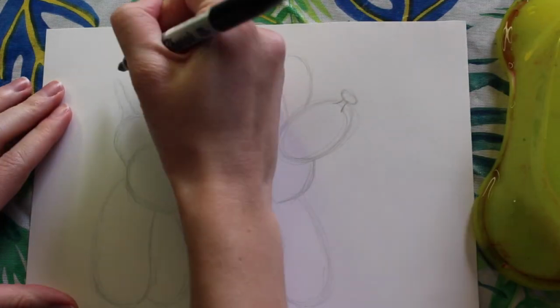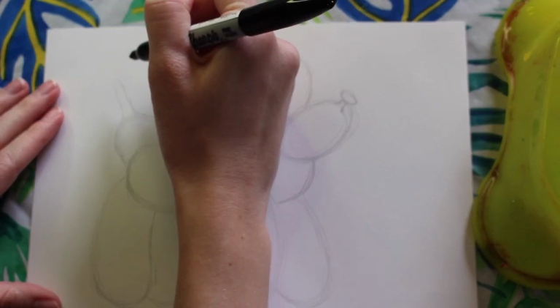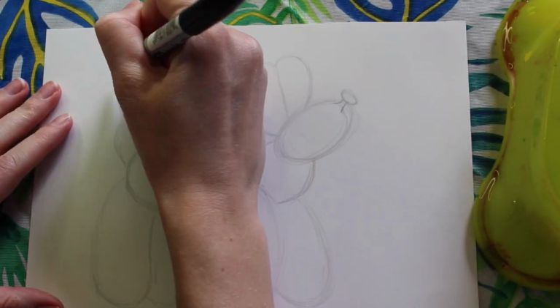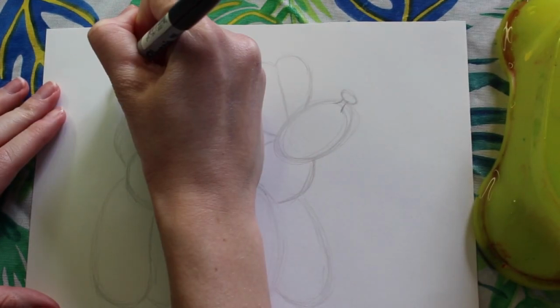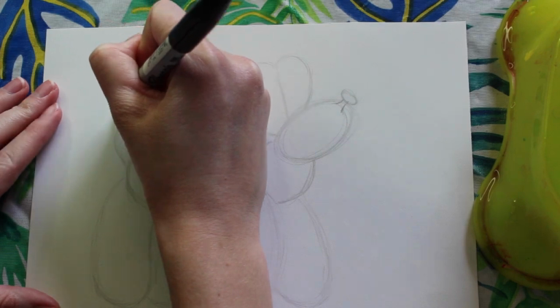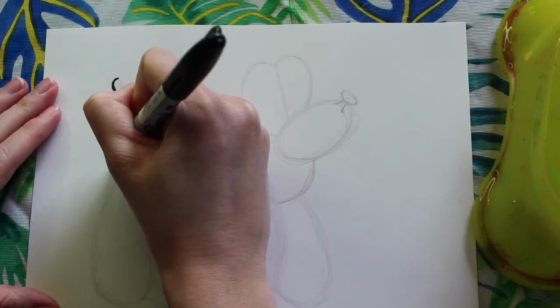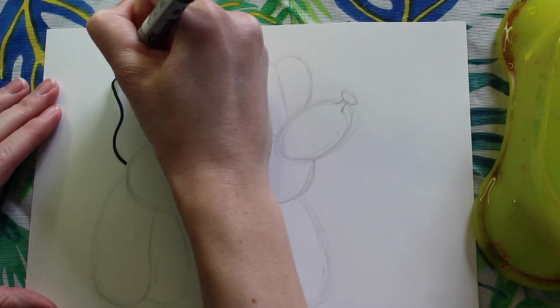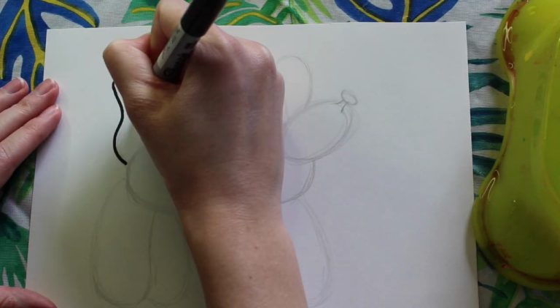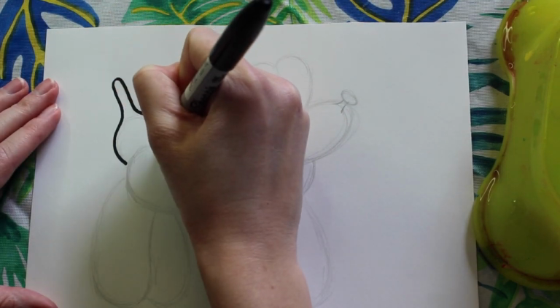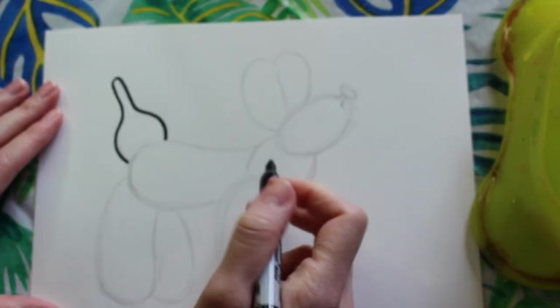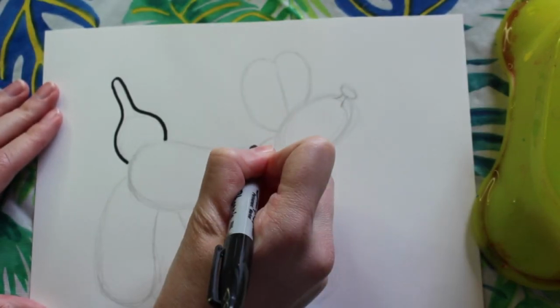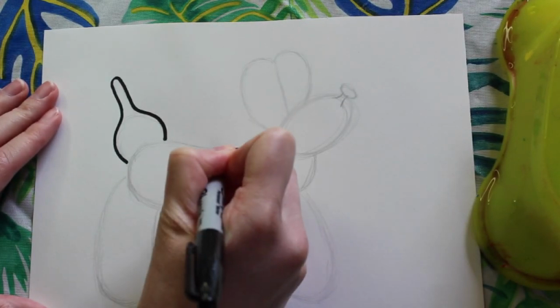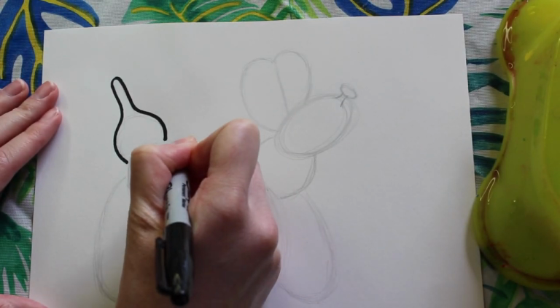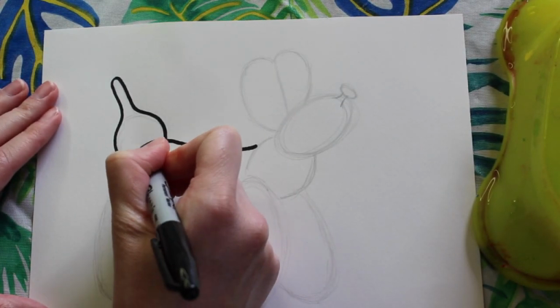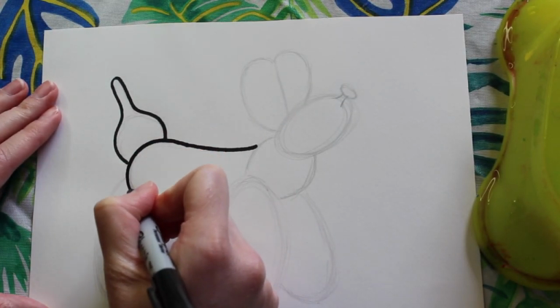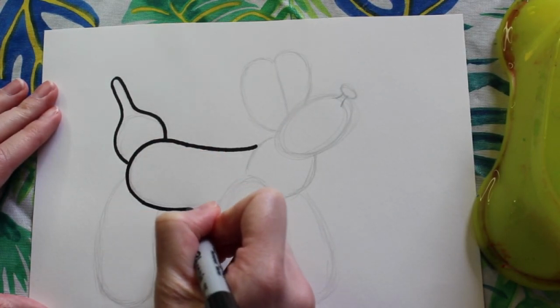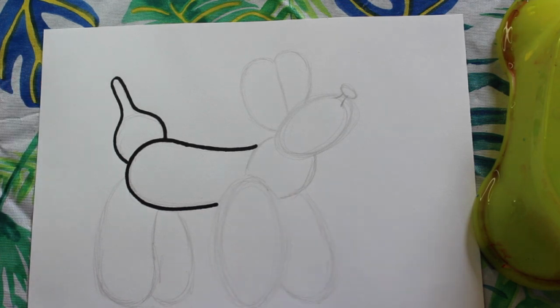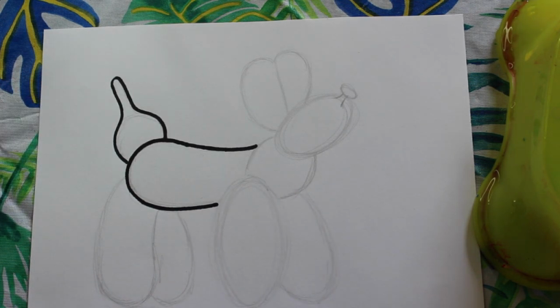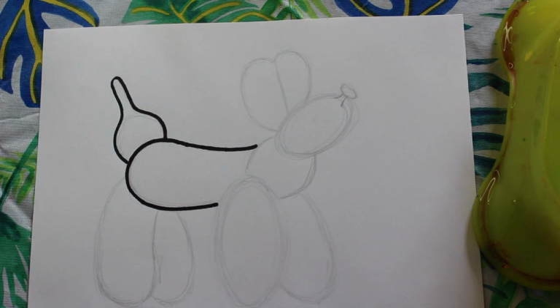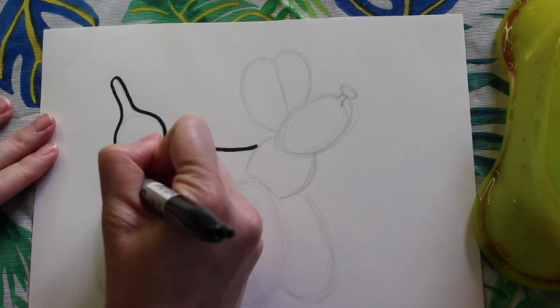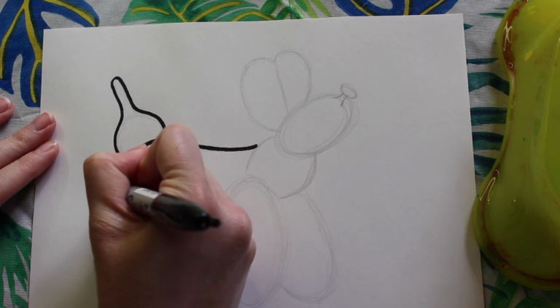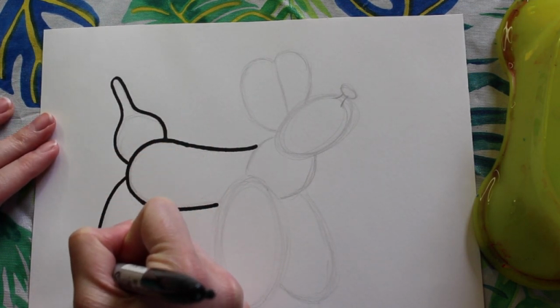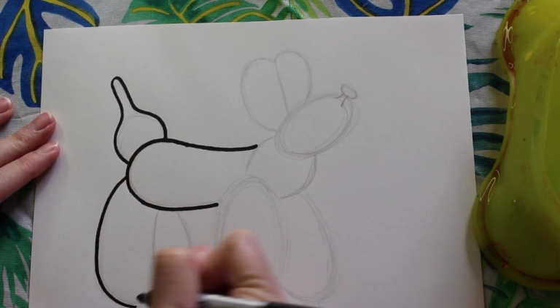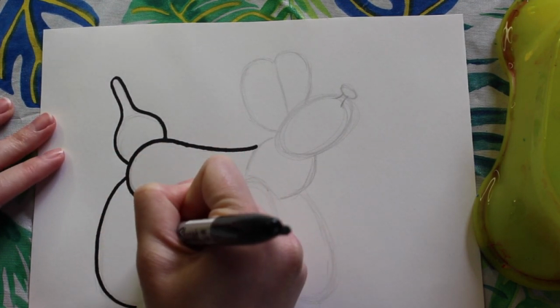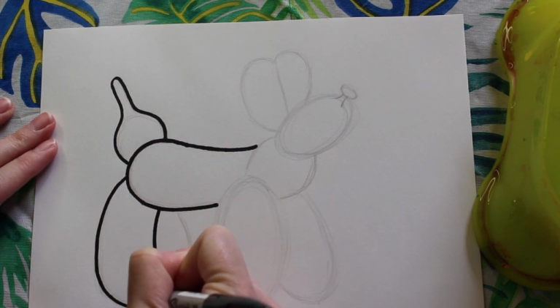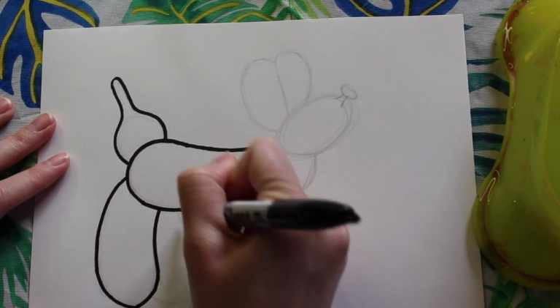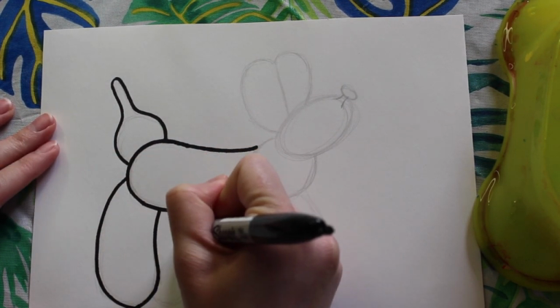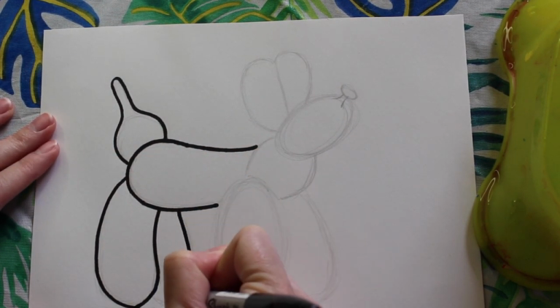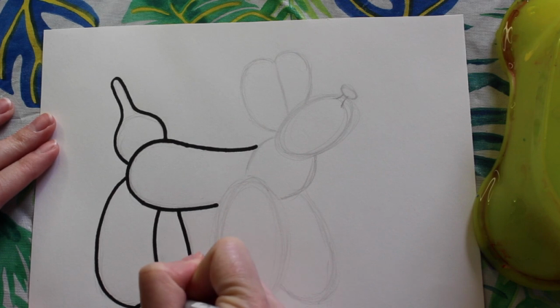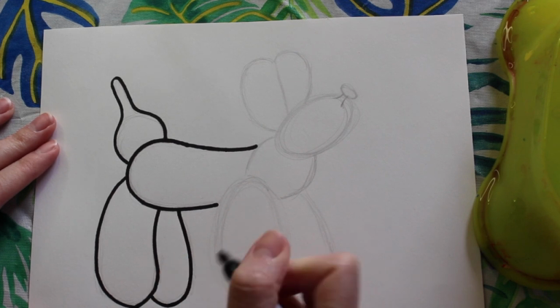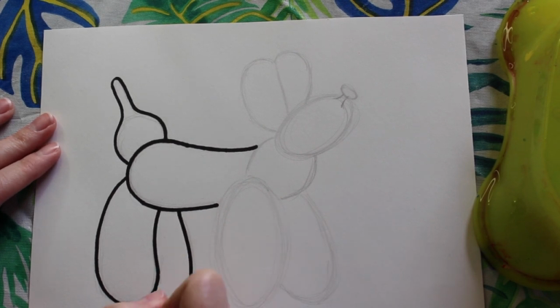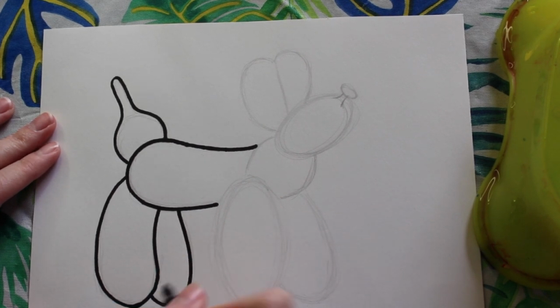Now that our pencil sketch is finished, we're going to go ahead and trace all of our pencil lines using a Sharpie marker. Make sure that you carefully trace all of your lines, and when you're finished, erase any pencil lines that are still showing.